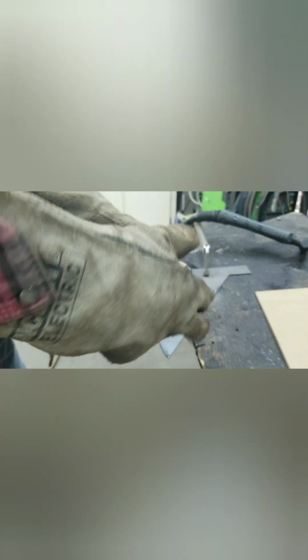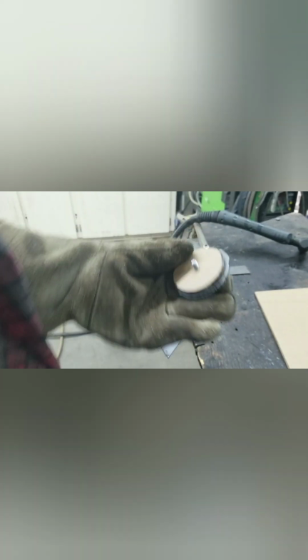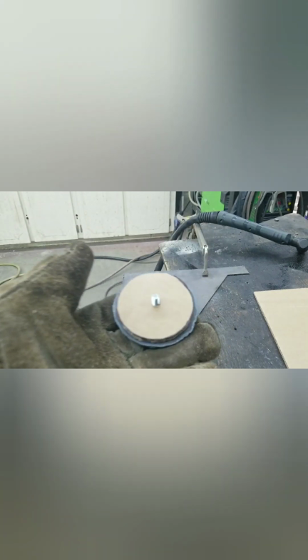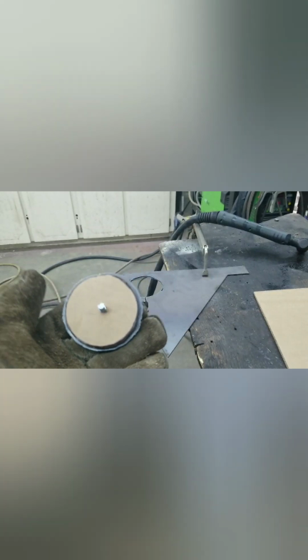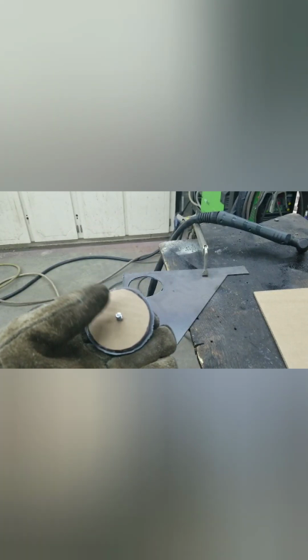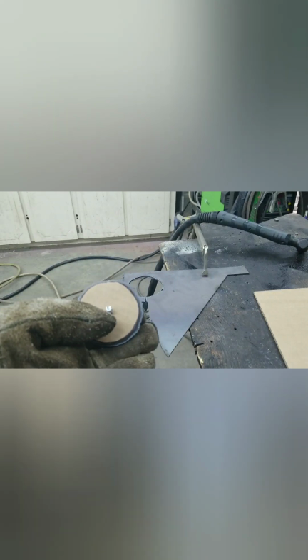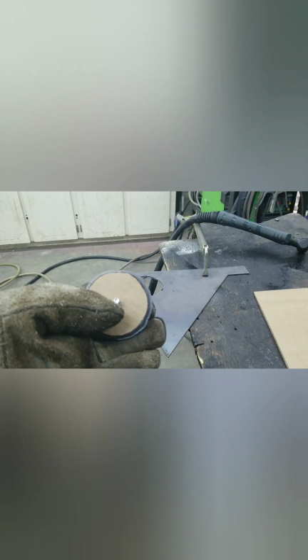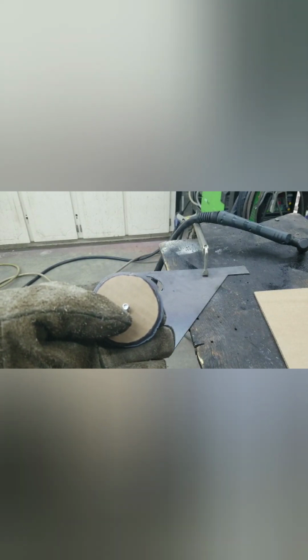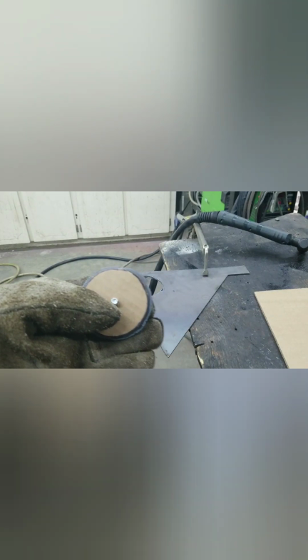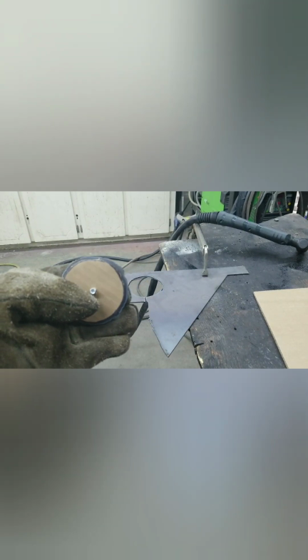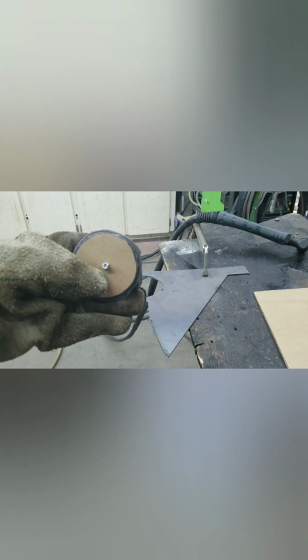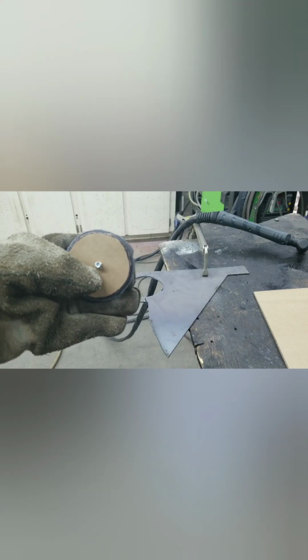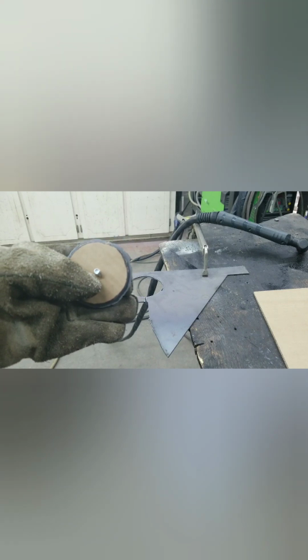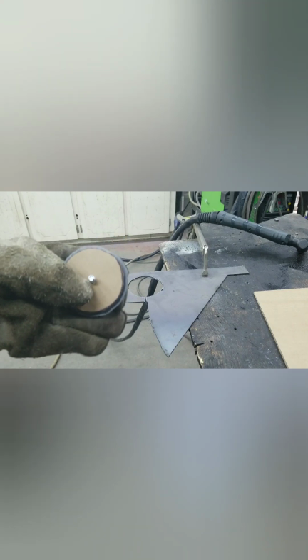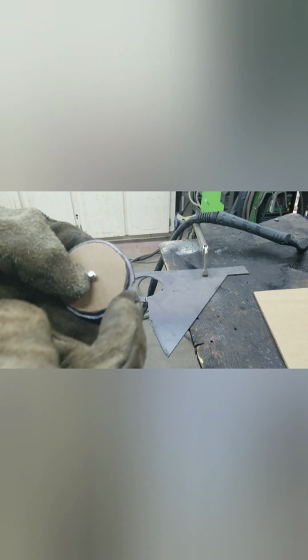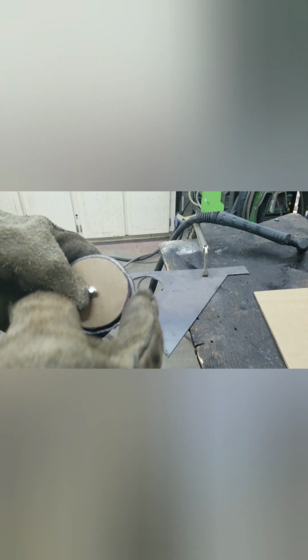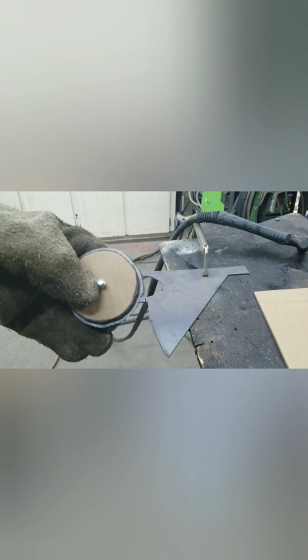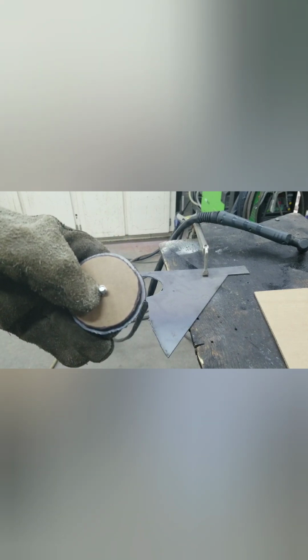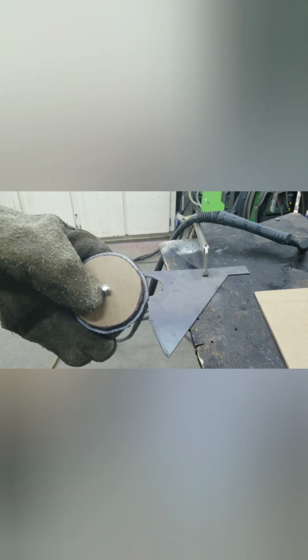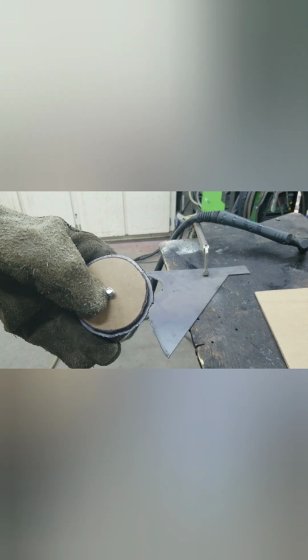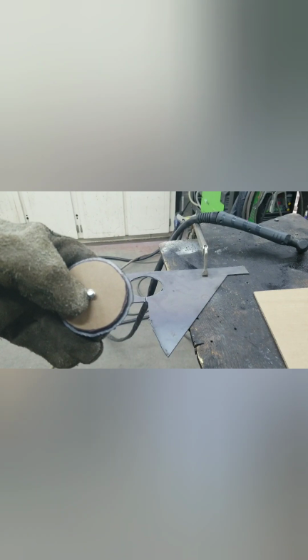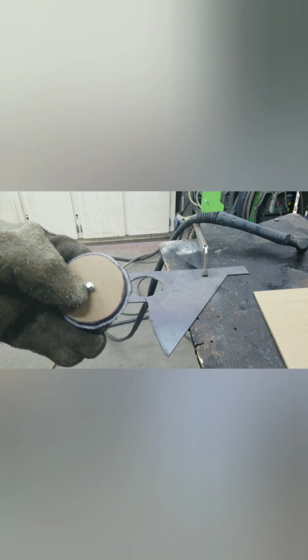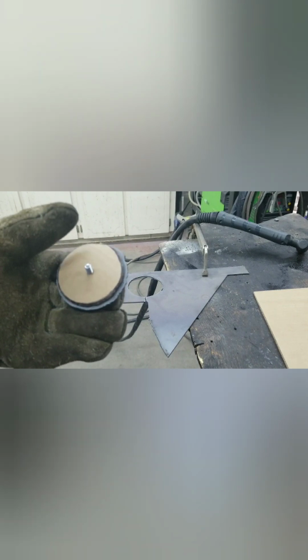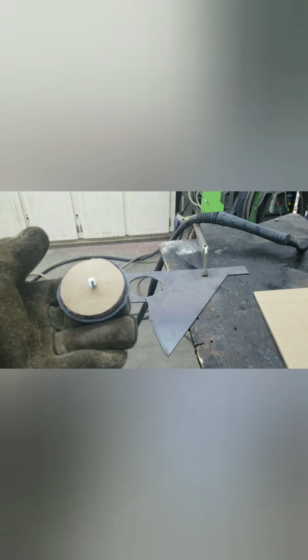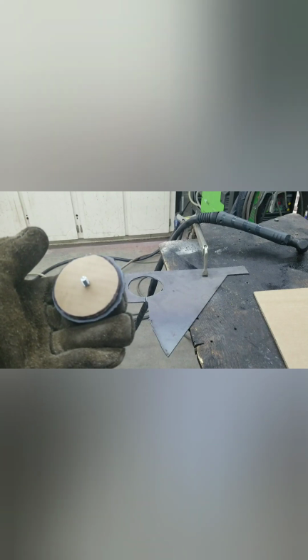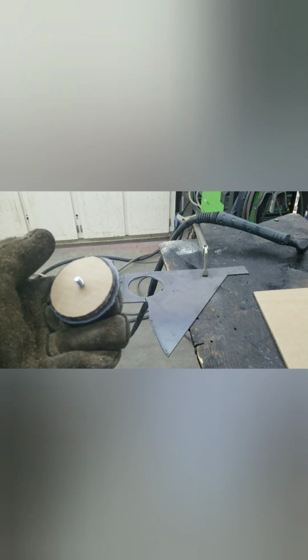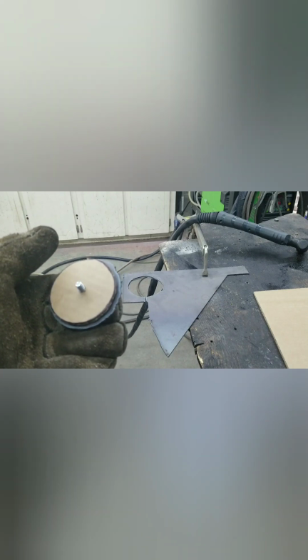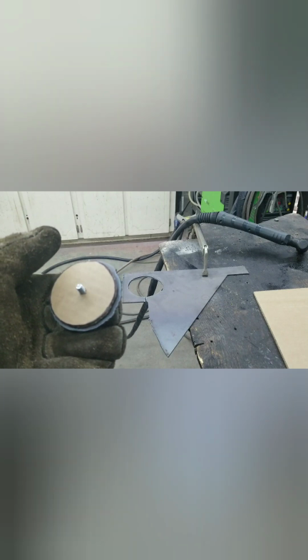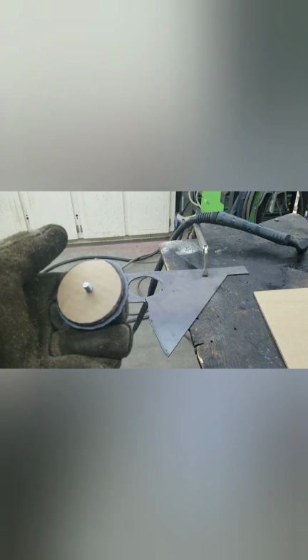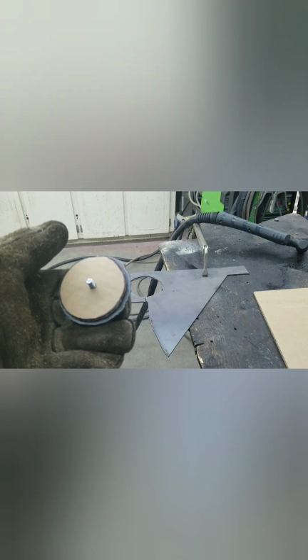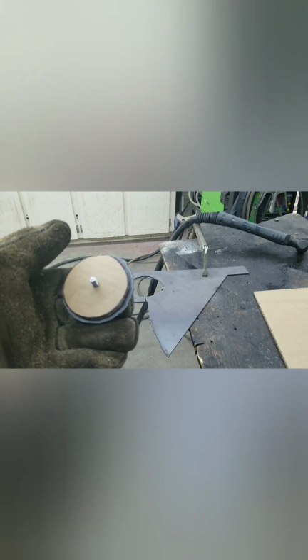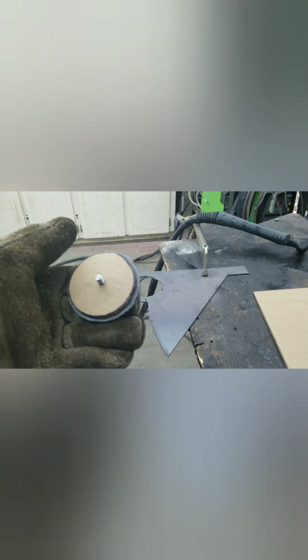That worked pretty good. I wandered off the edge in one spot where I didn't have enough pressure, so I had to come back. I'll just take the grinder and cut that little nib off, then clean it up with a file, grinder, or plasma cutter, and we'll see how the sizing is.